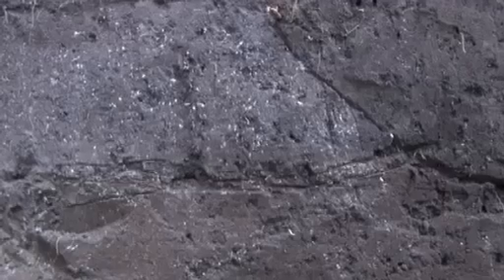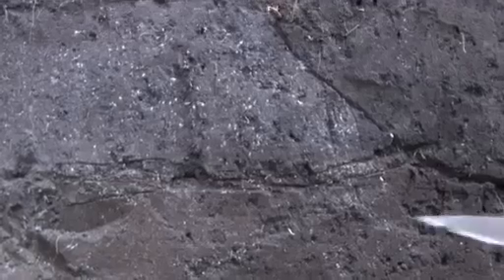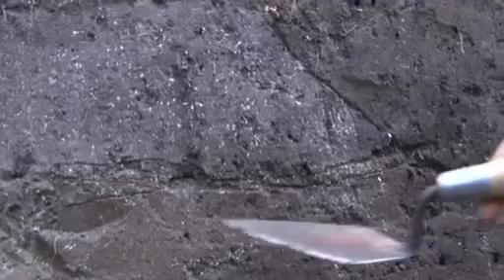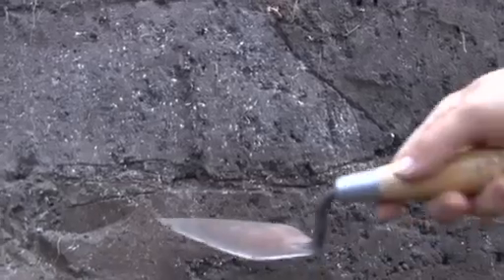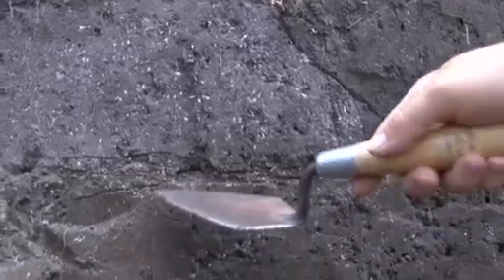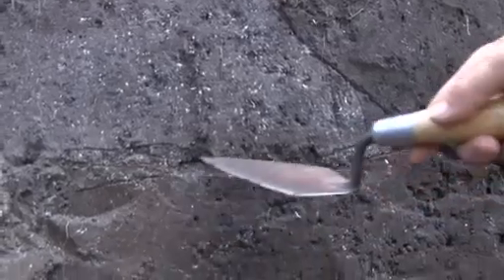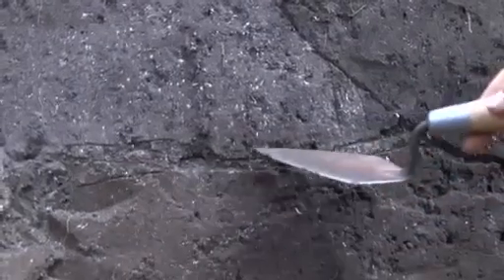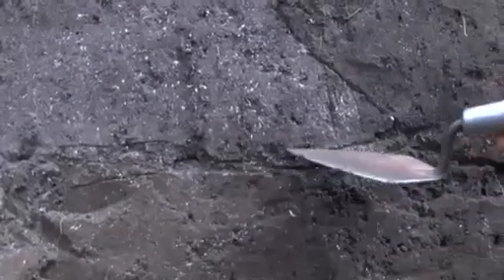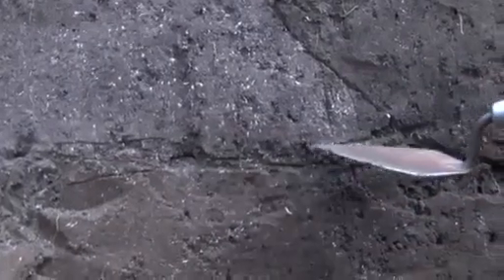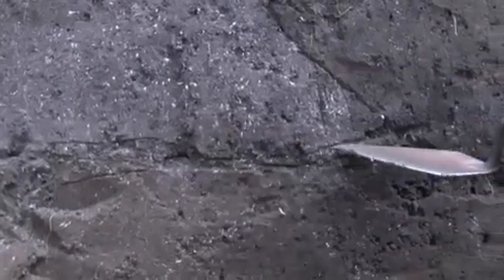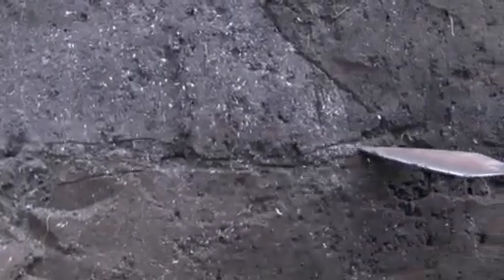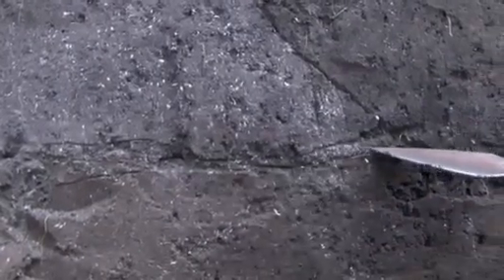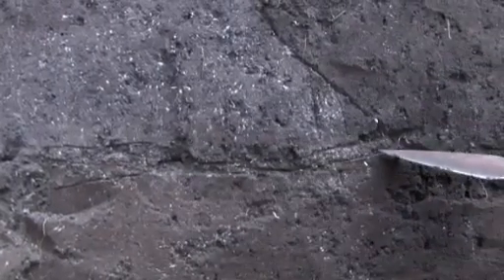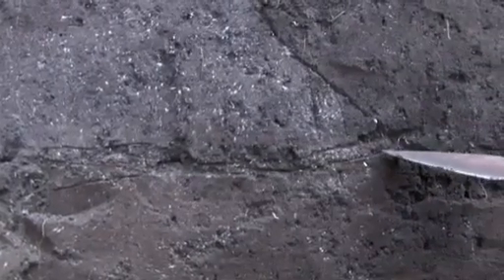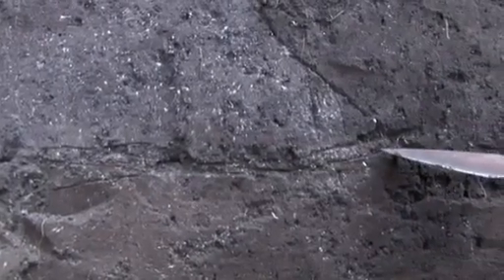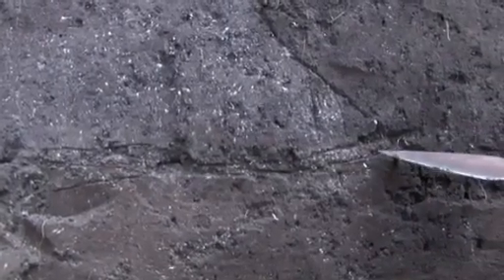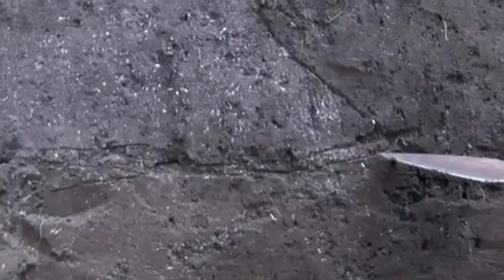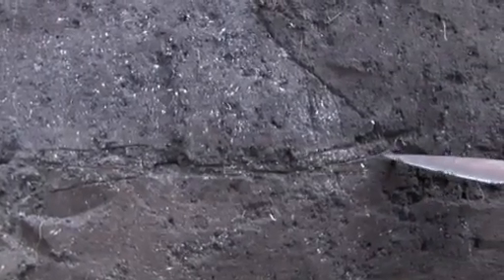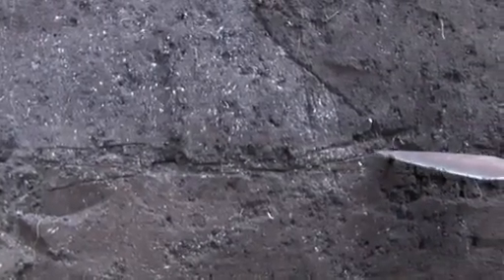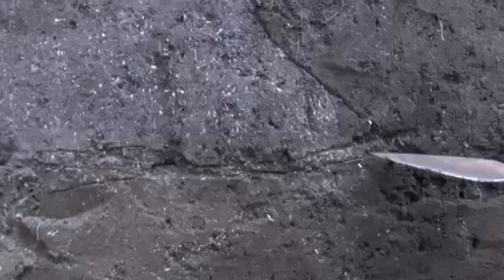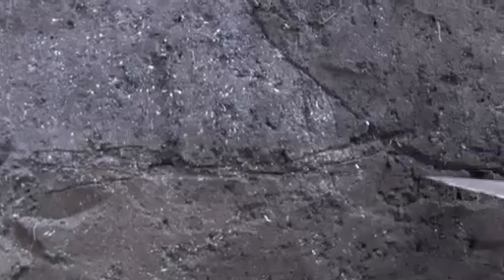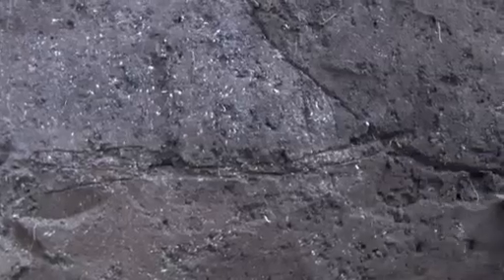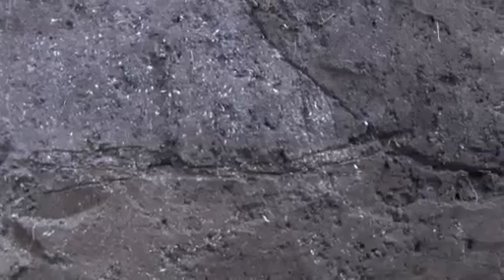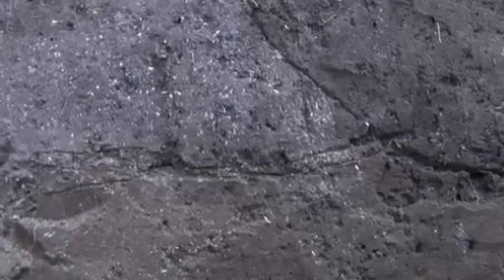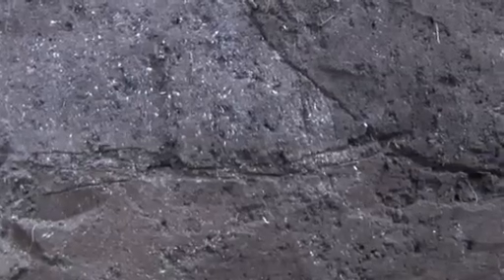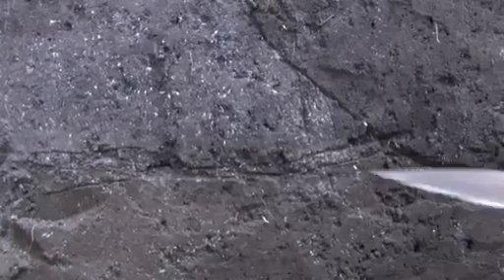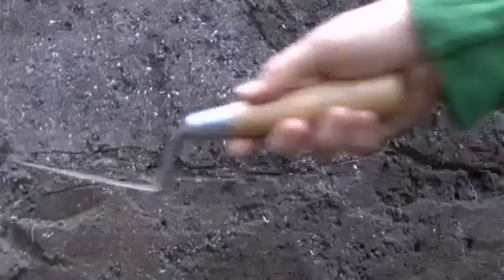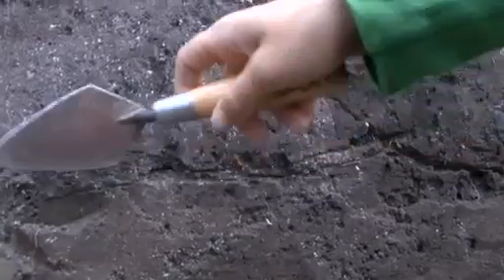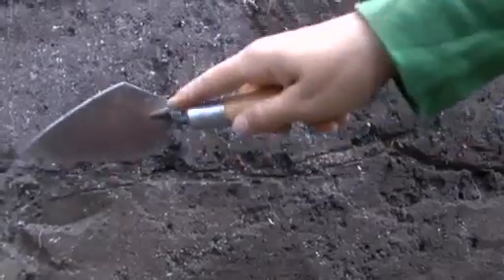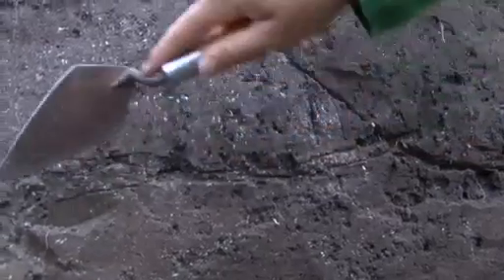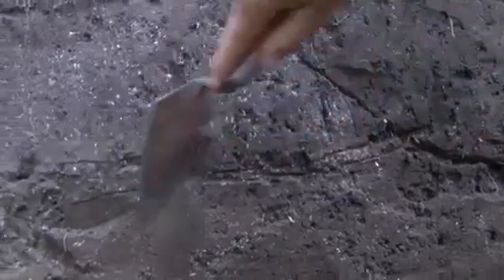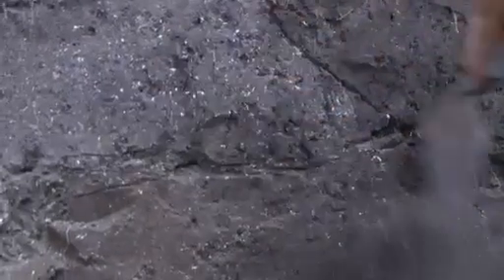This is a prime example of stratigraphy, which archaeologists have to be very, very well-skilled in trying to deconstruct what you're looking at.